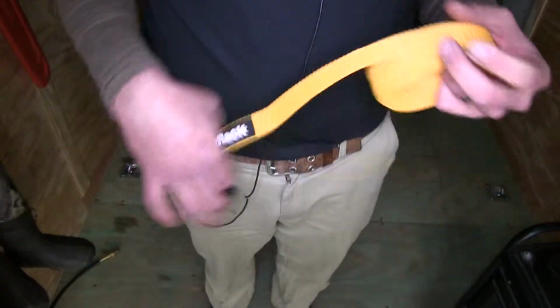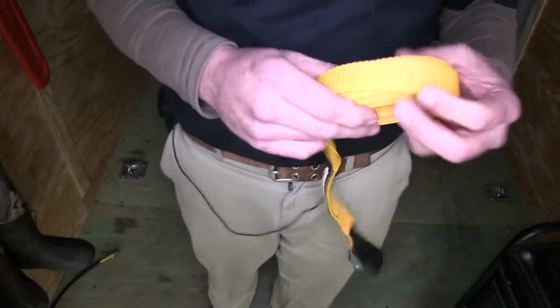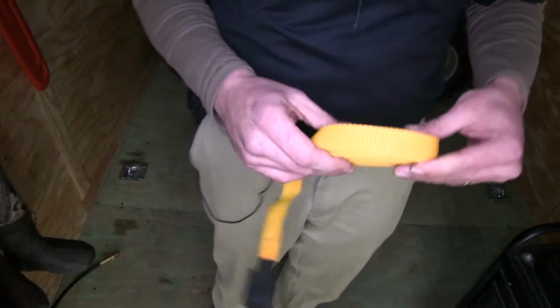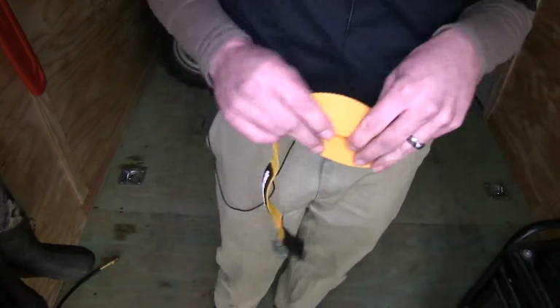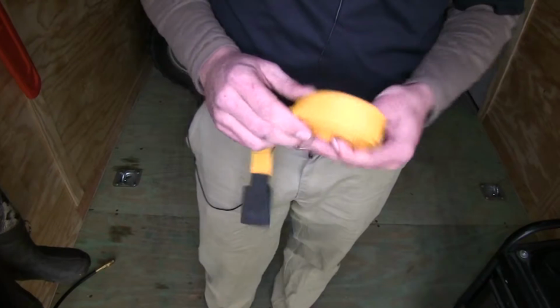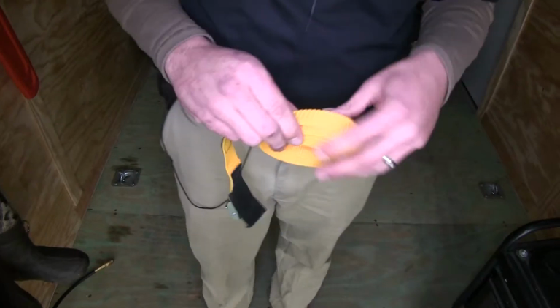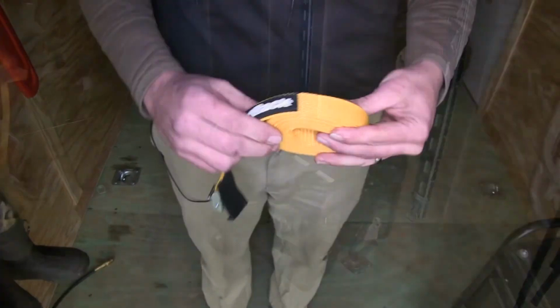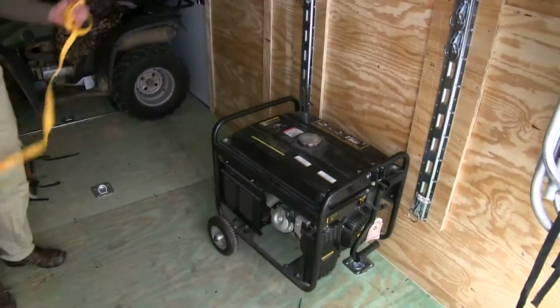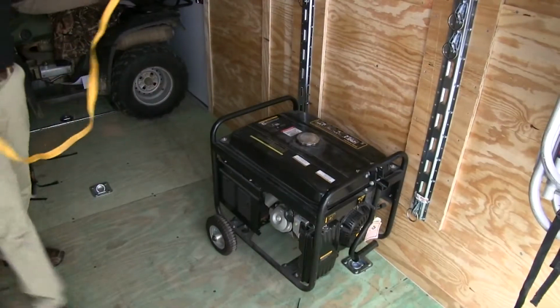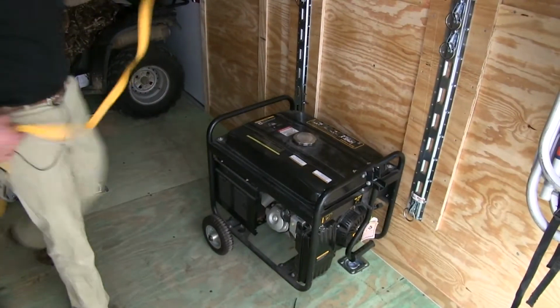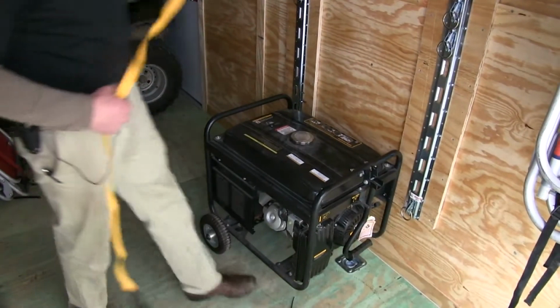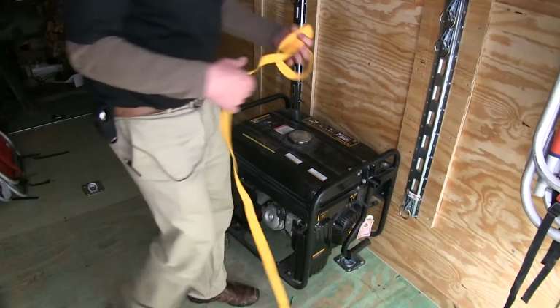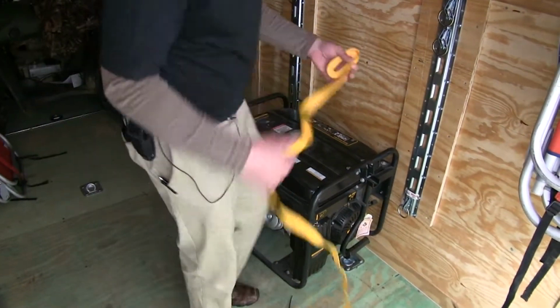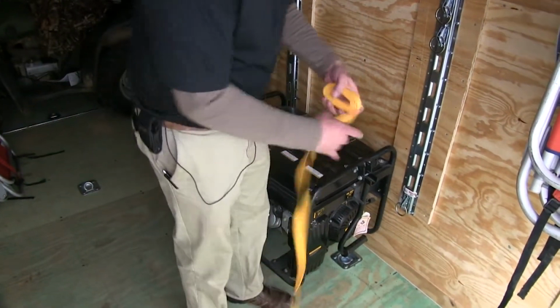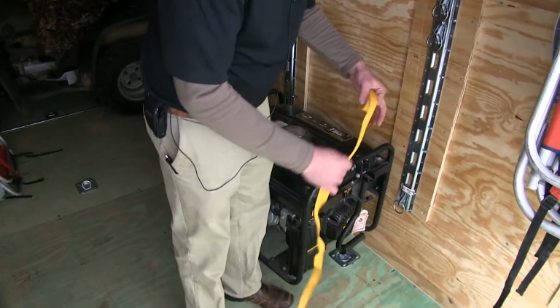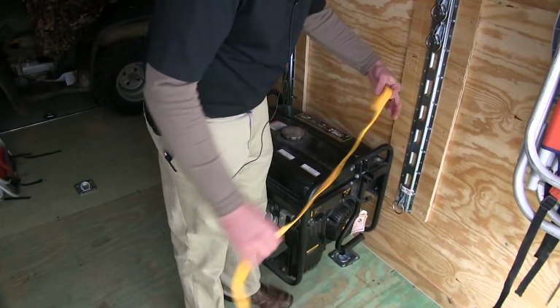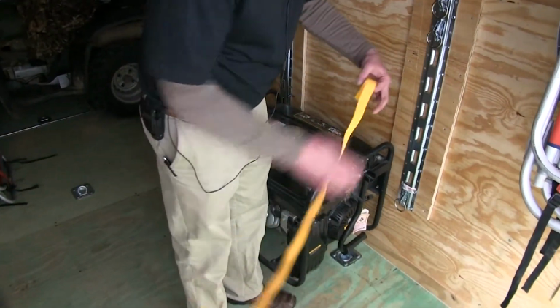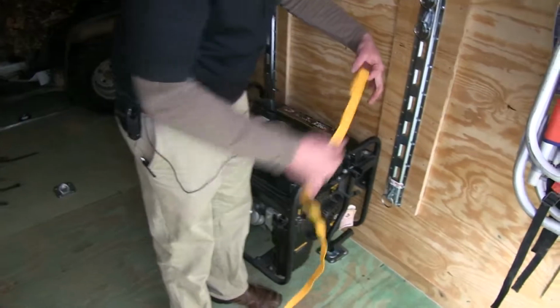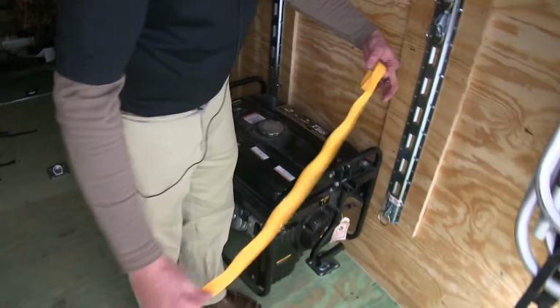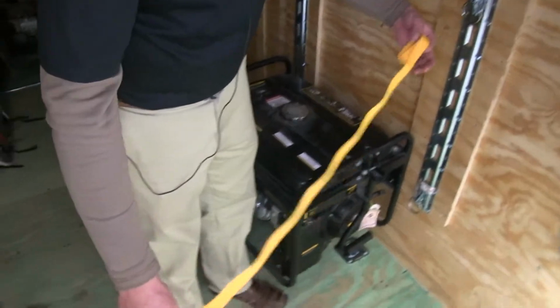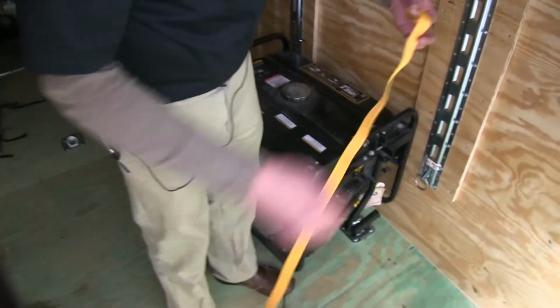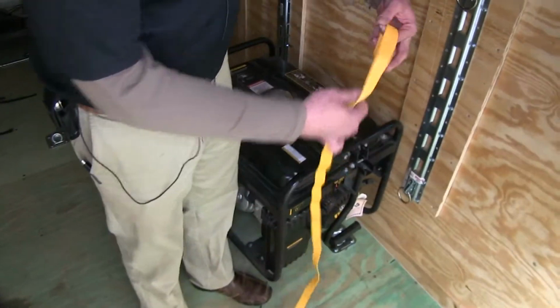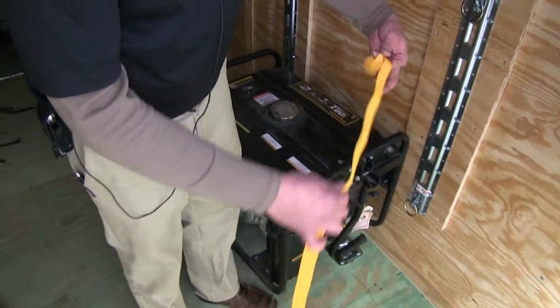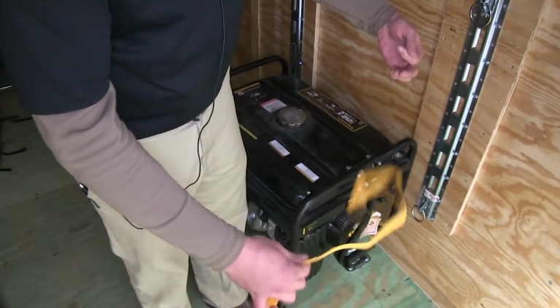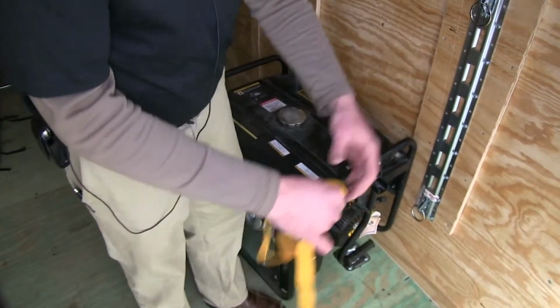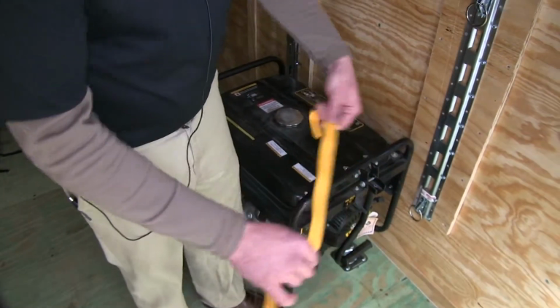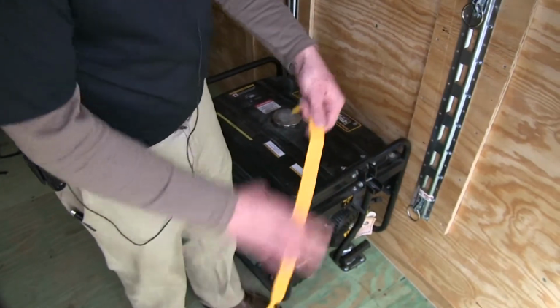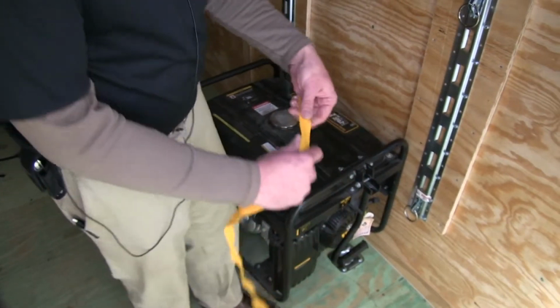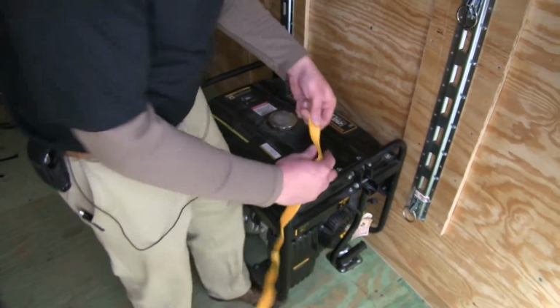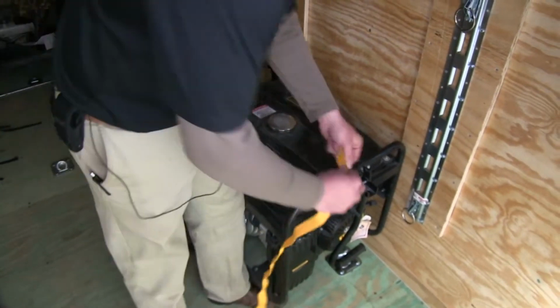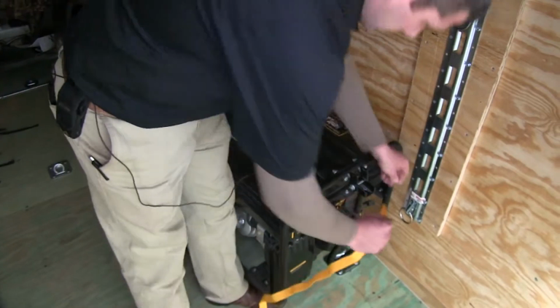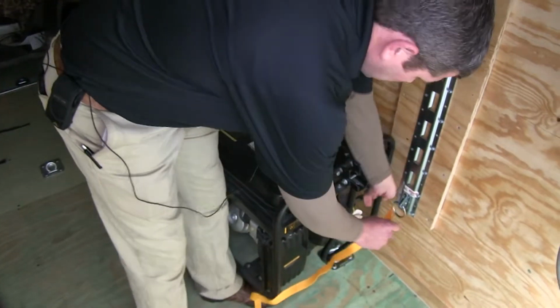Now that we've gone over the features of the strap, let's go ahead and use a generator today to strap it down and show you how these work. We'll want to uncoil our strap and start feeding it through our anchor points.